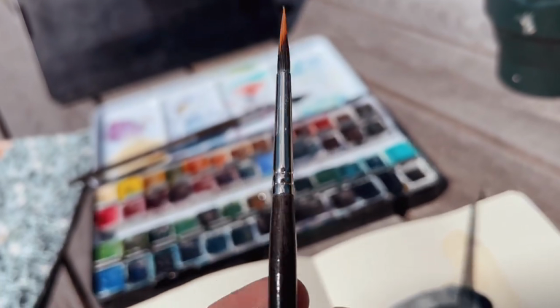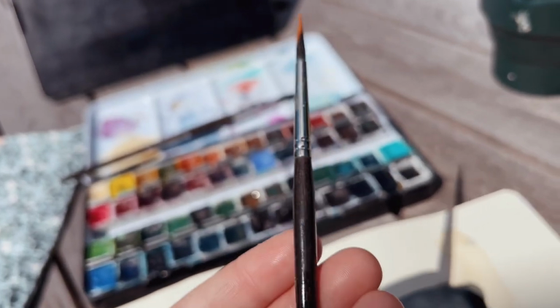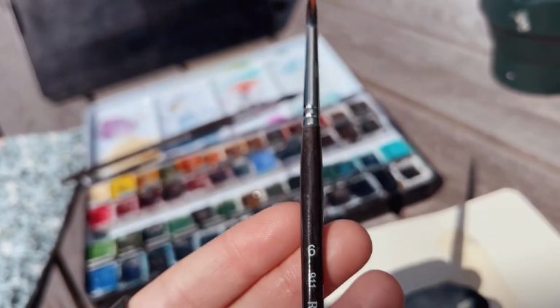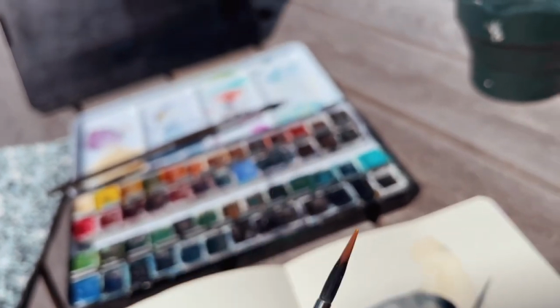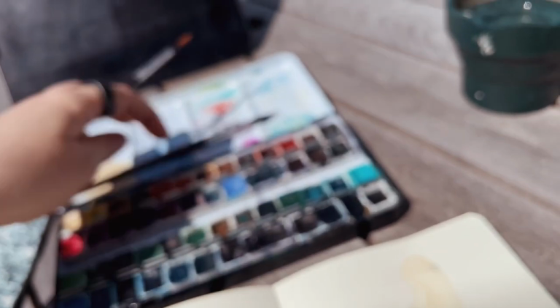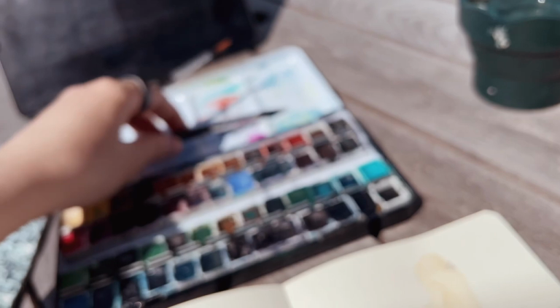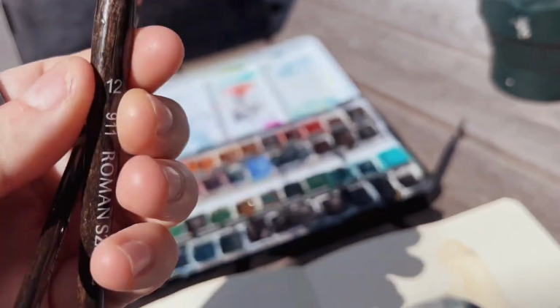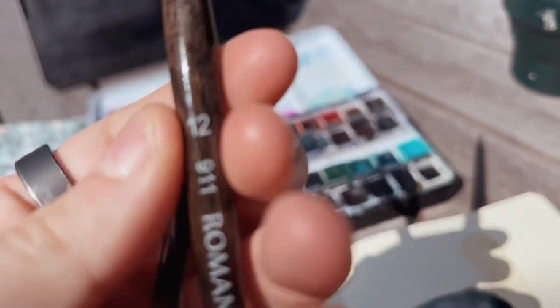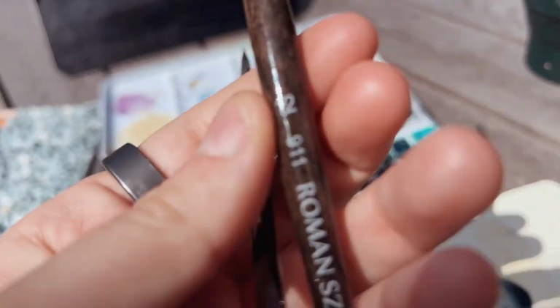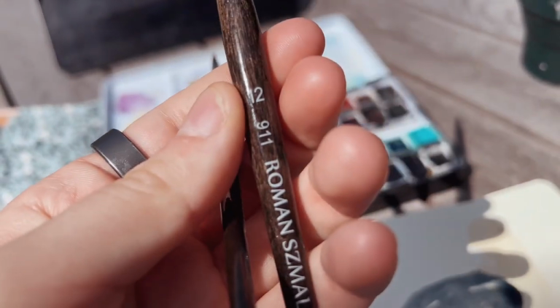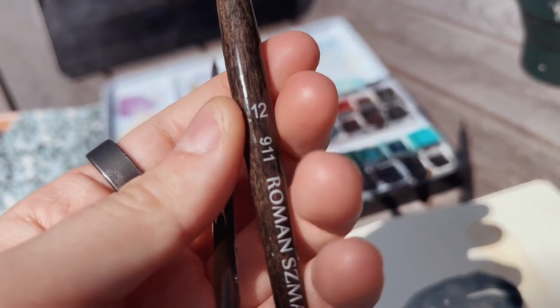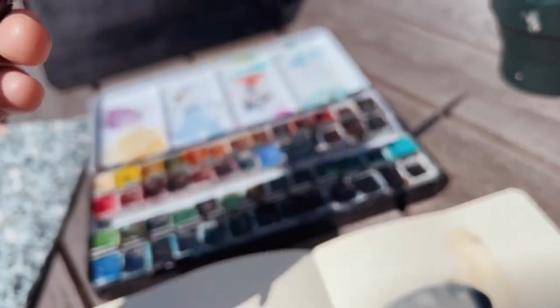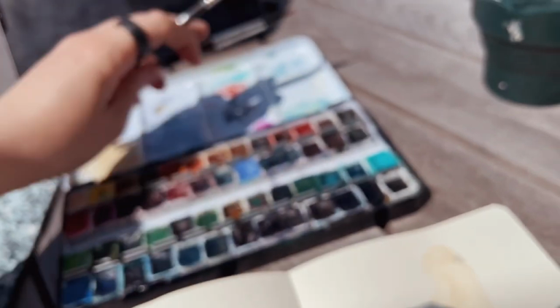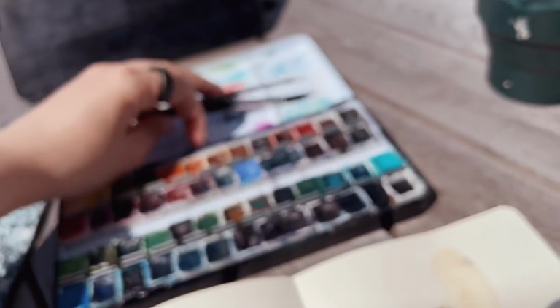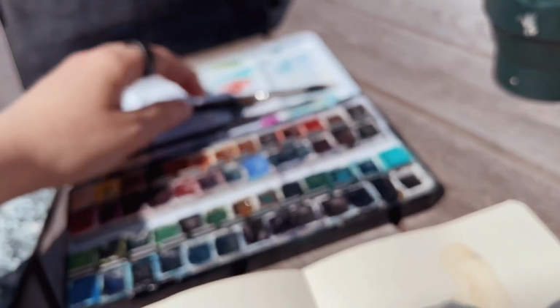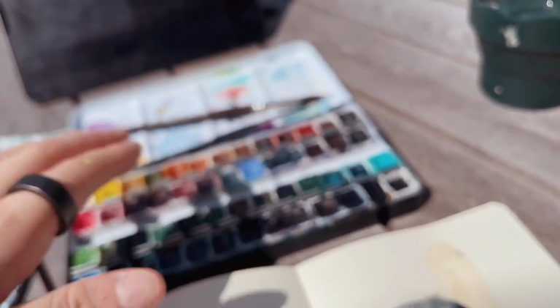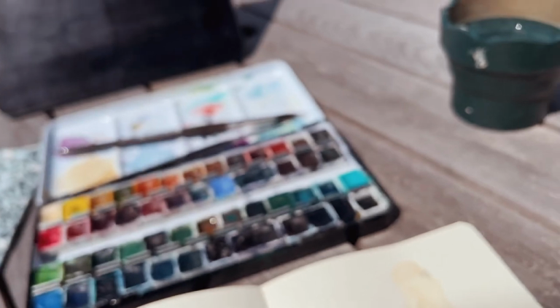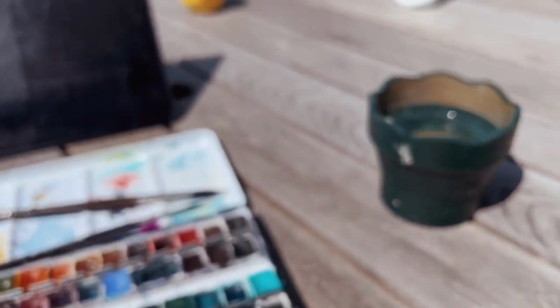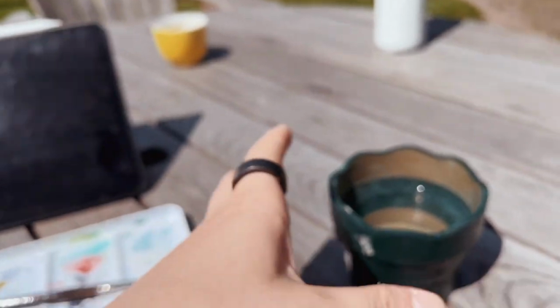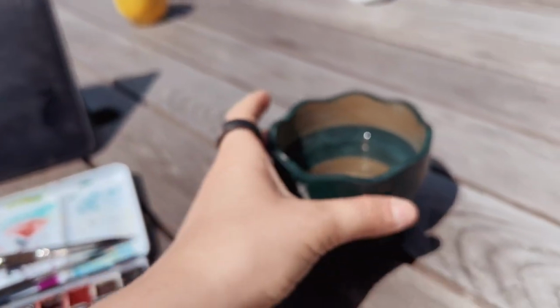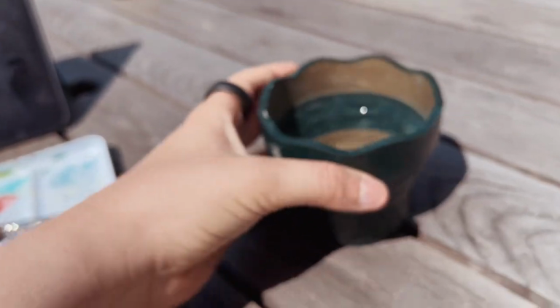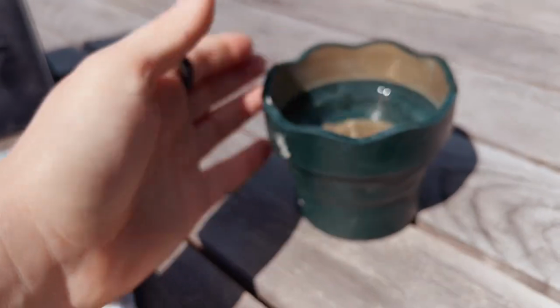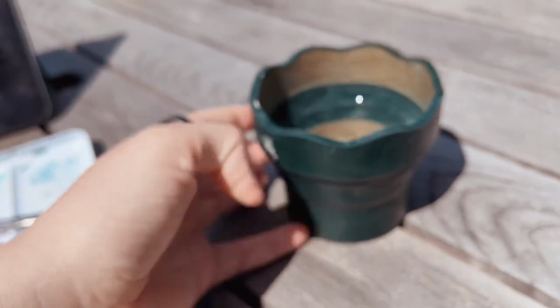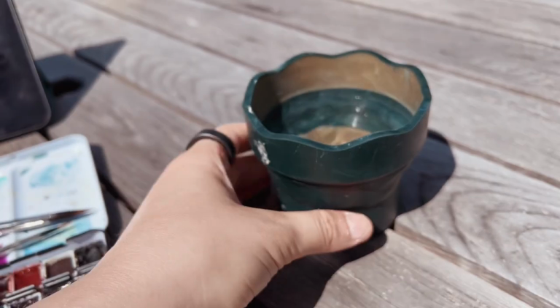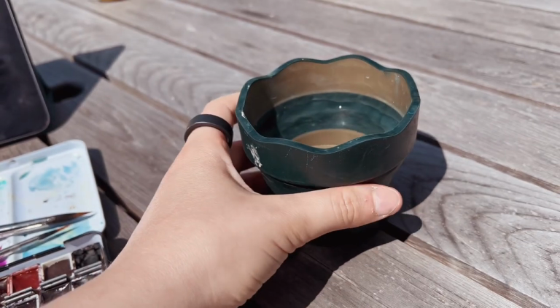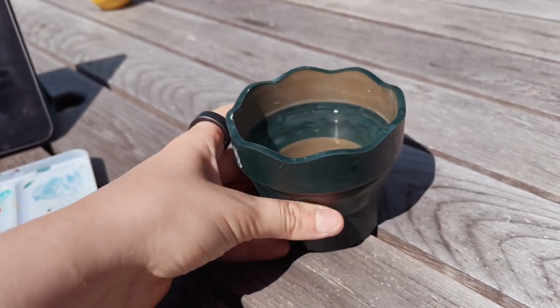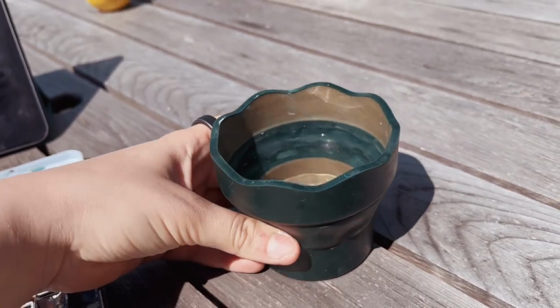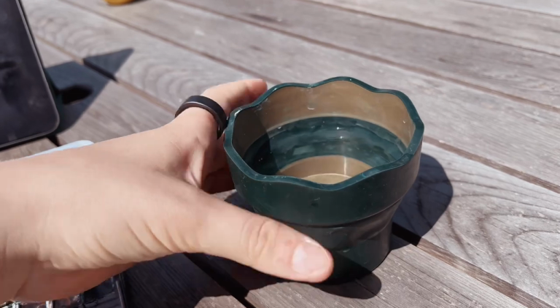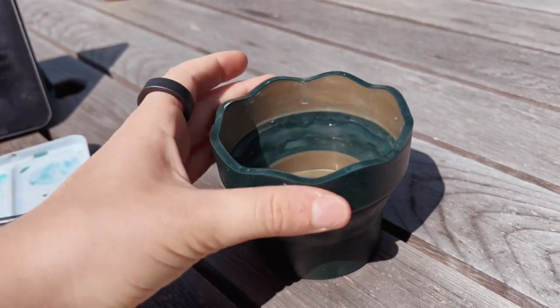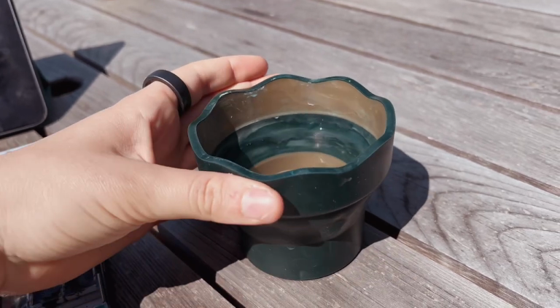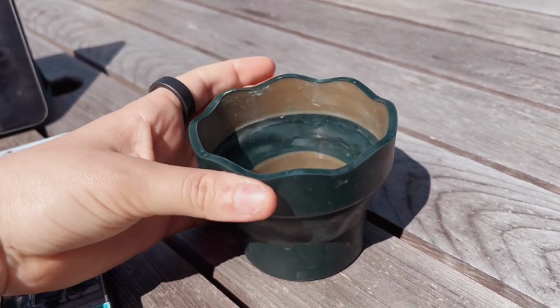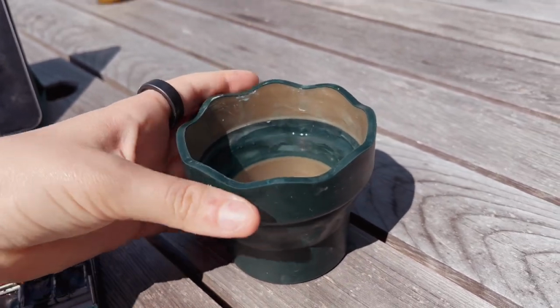I have a smaller size, a size 6, and then a bigger size, a size 12. I got these in Poland as a gift from my boyfriend. I also have this water container by Faber Castell — it's a water container to take with you on the go.